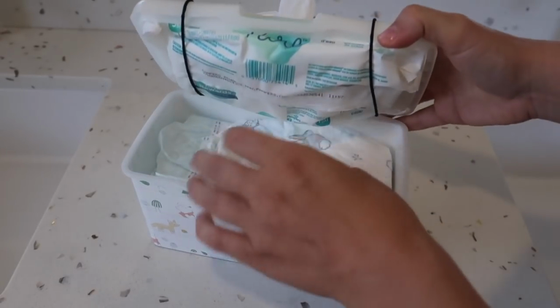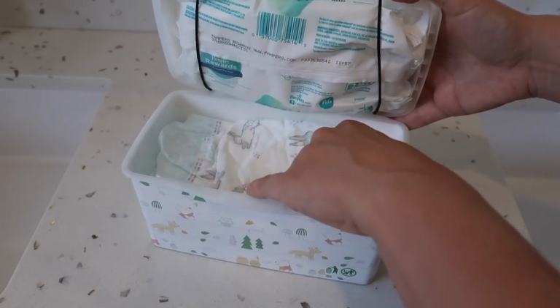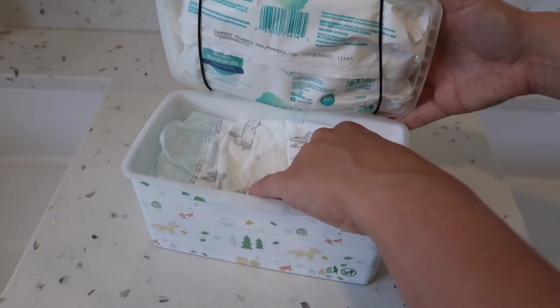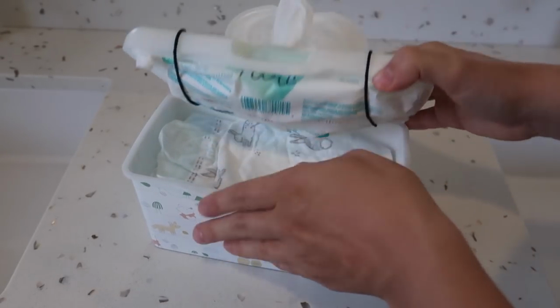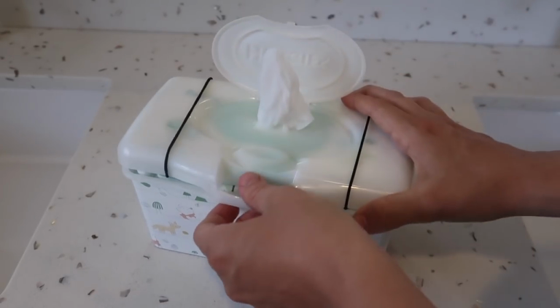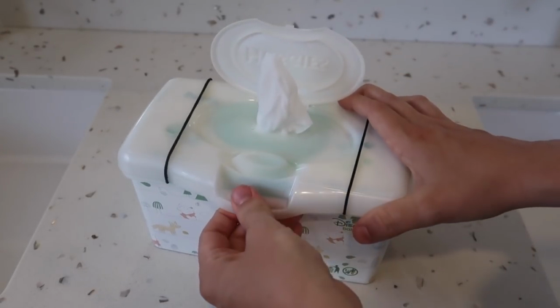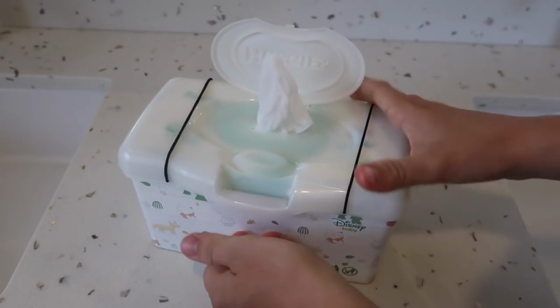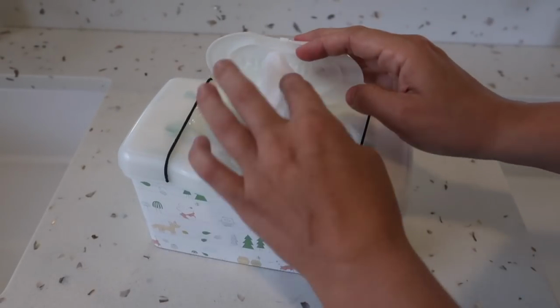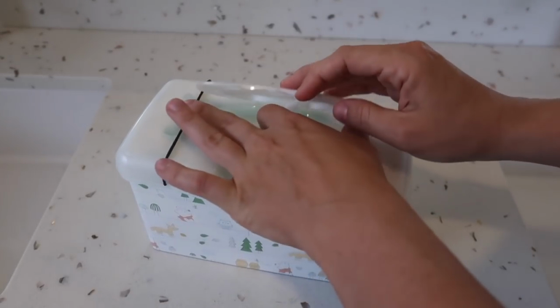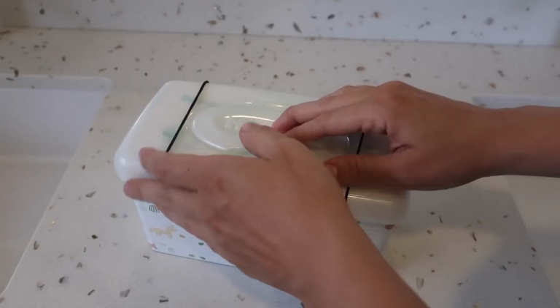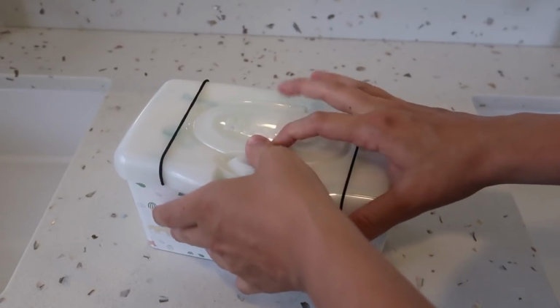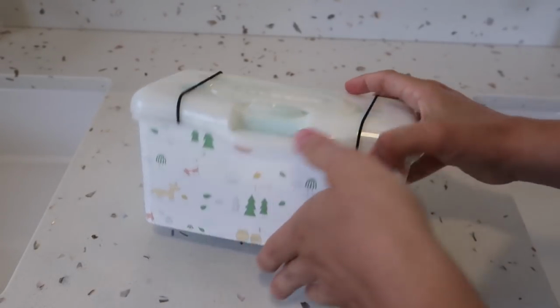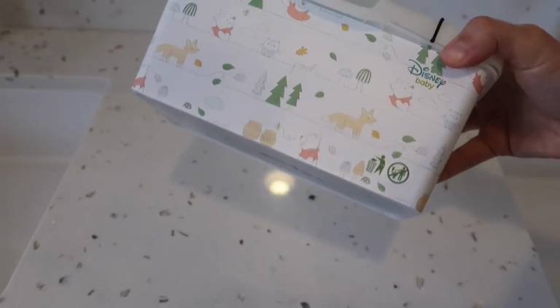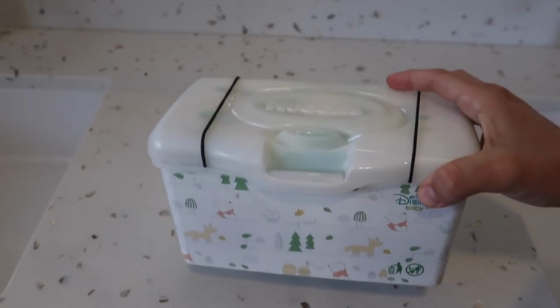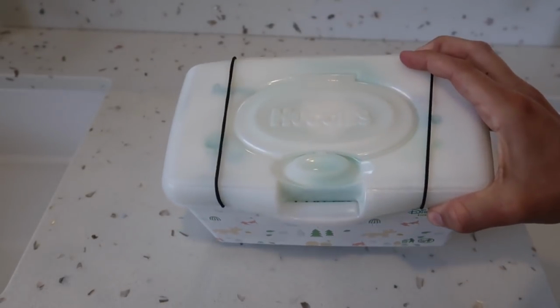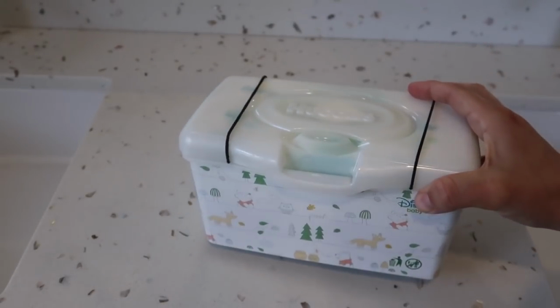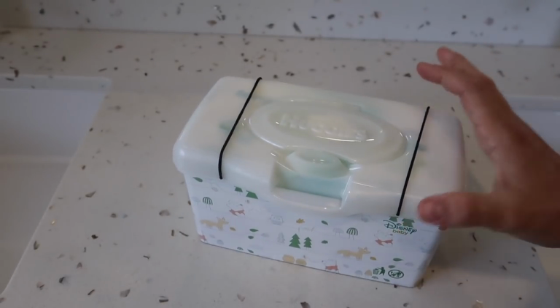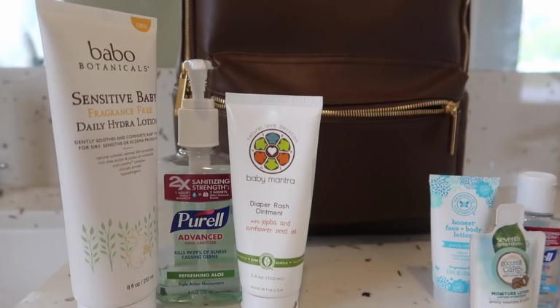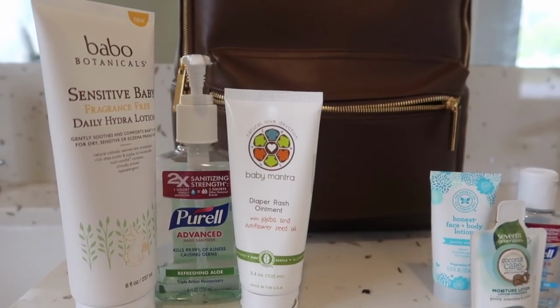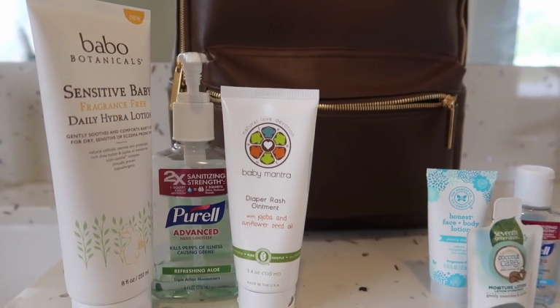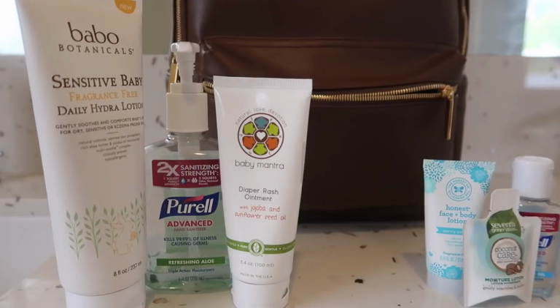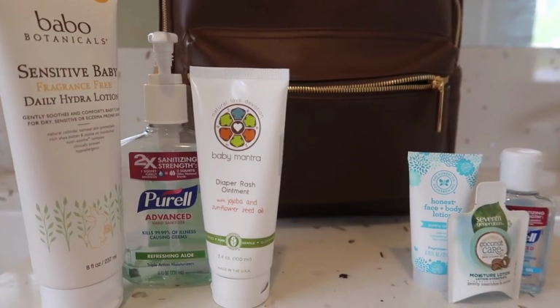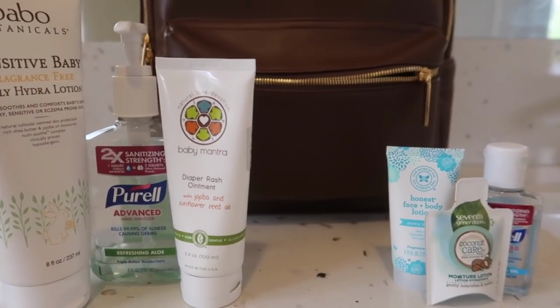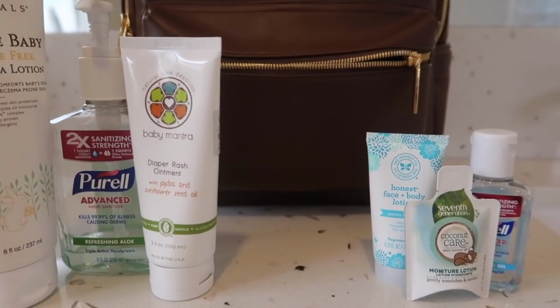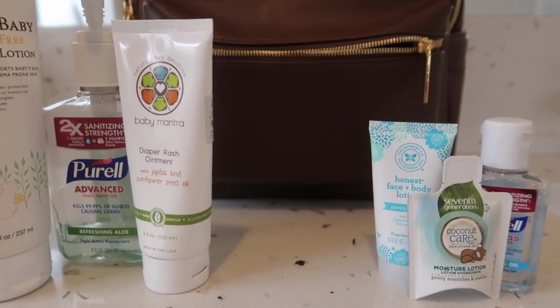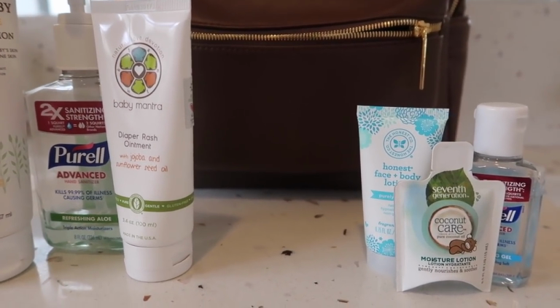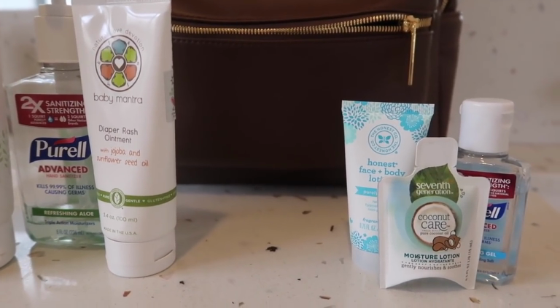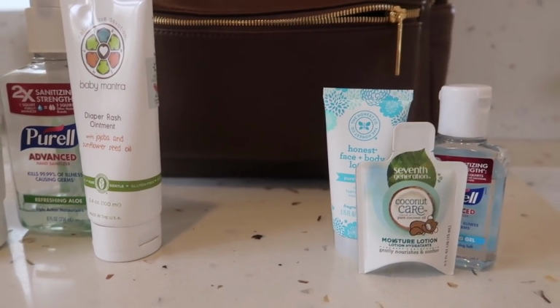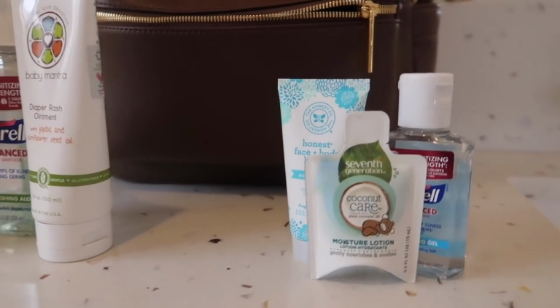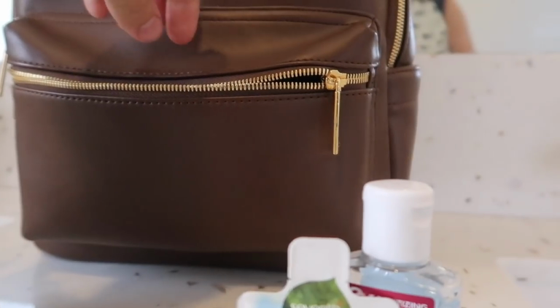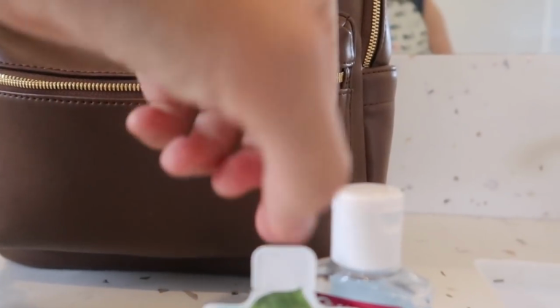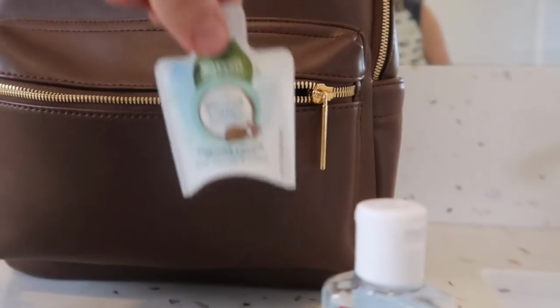You can actually assemble a few of these and pass them out to grandparents or keep them in the trunk of your car so that you always have a changing kit on hand. Another great space saving hack is to replace your full size products with sample size ones.